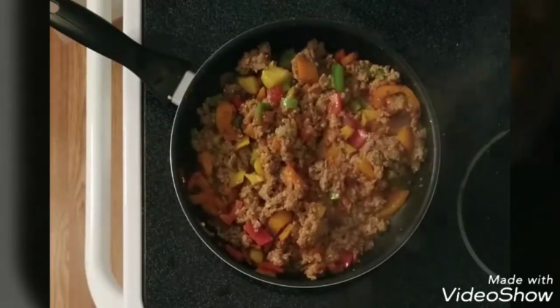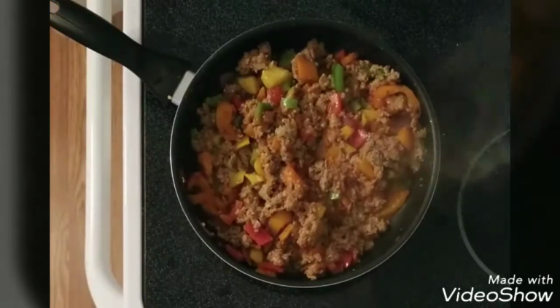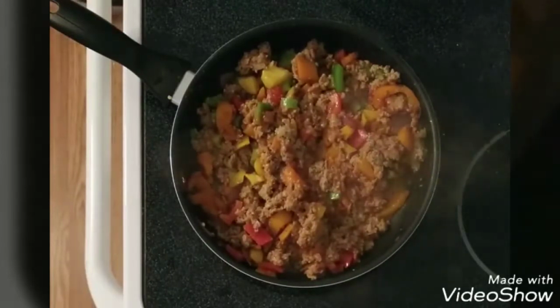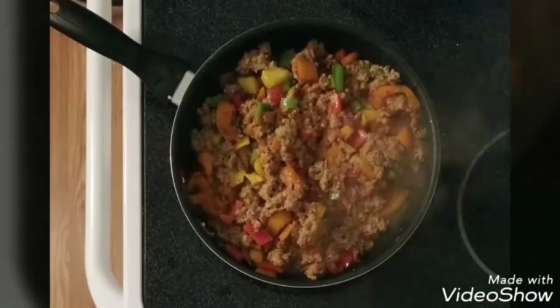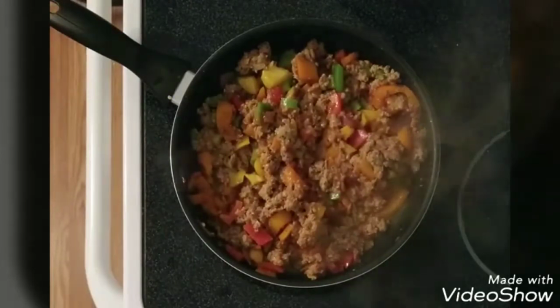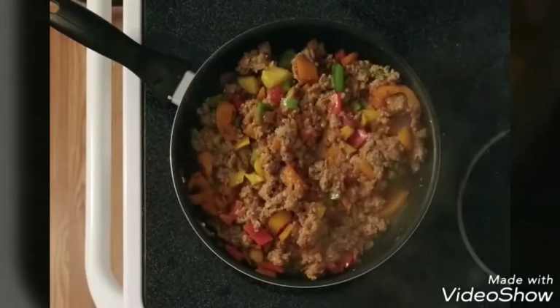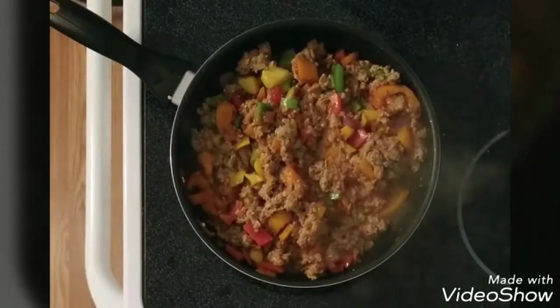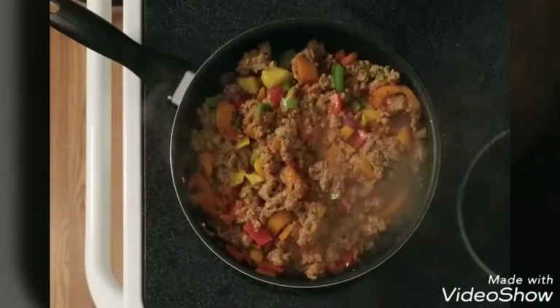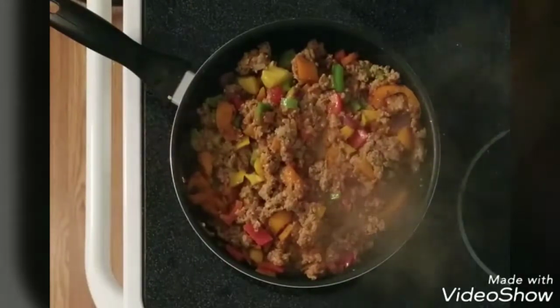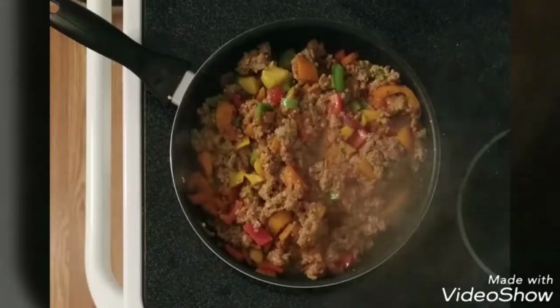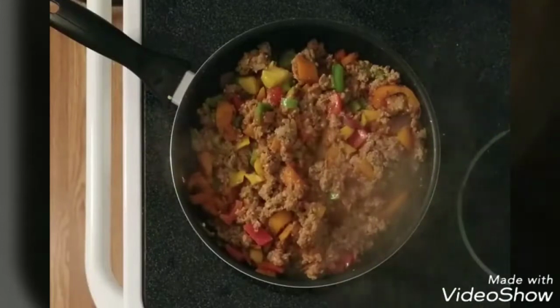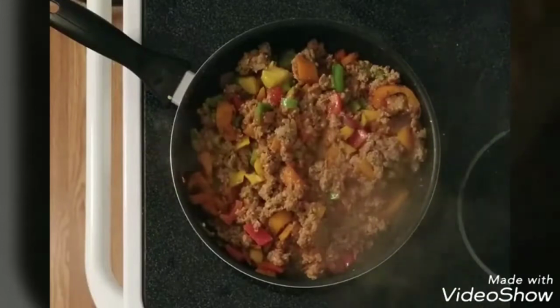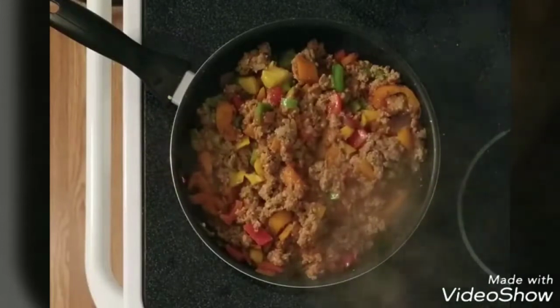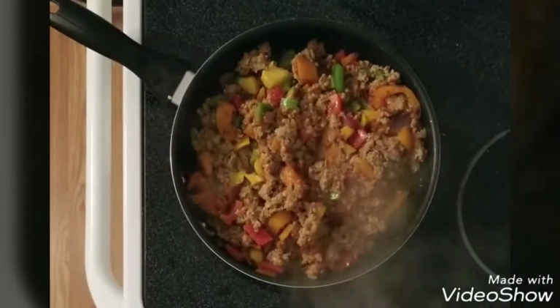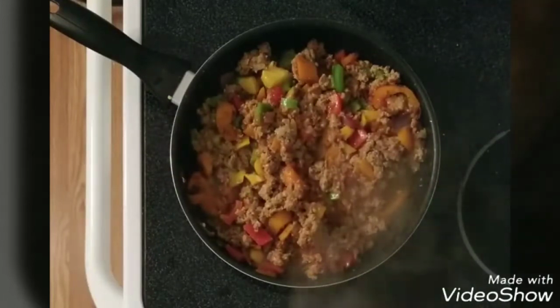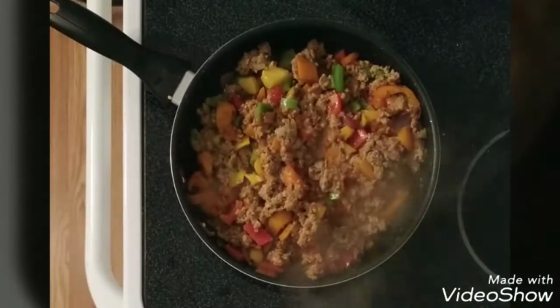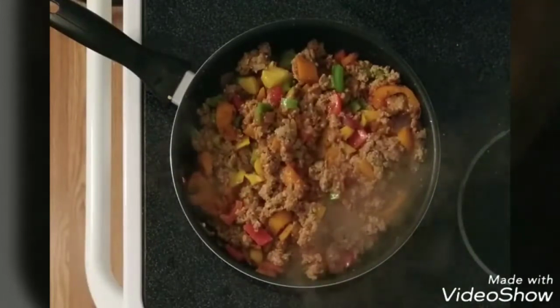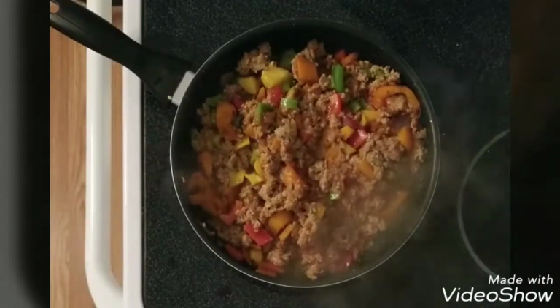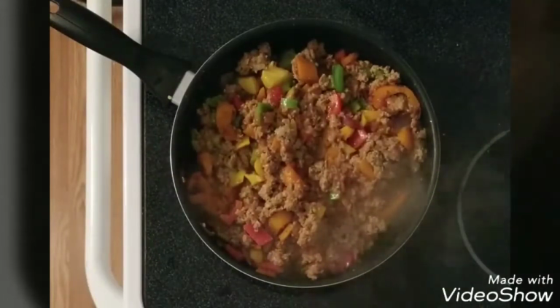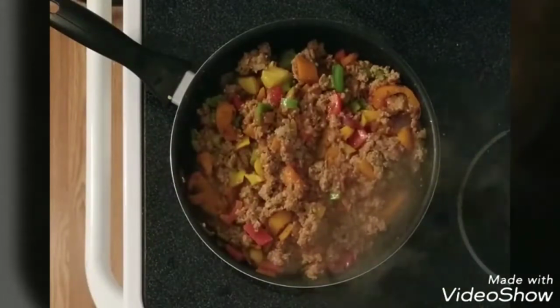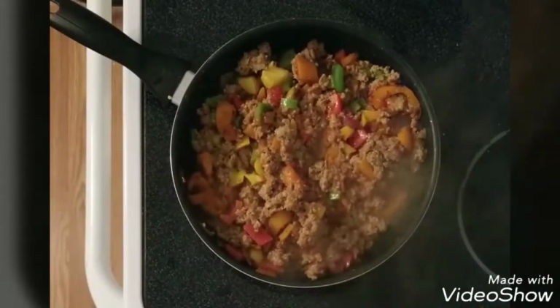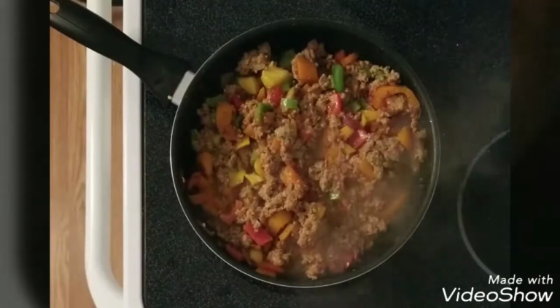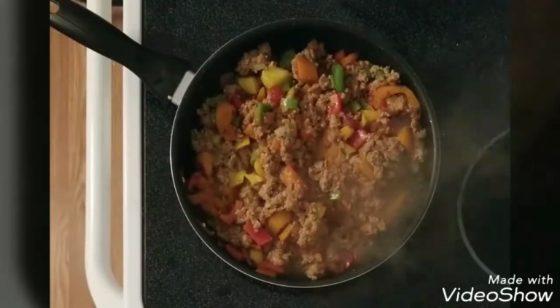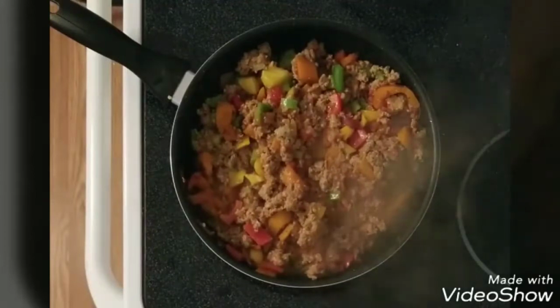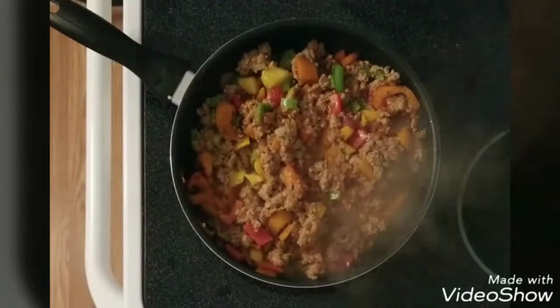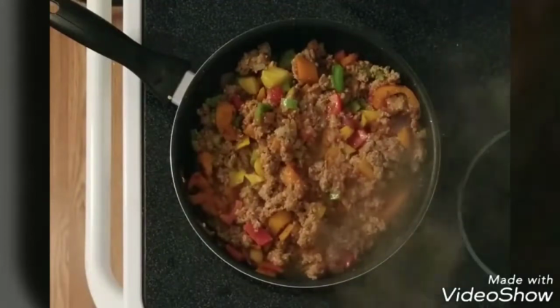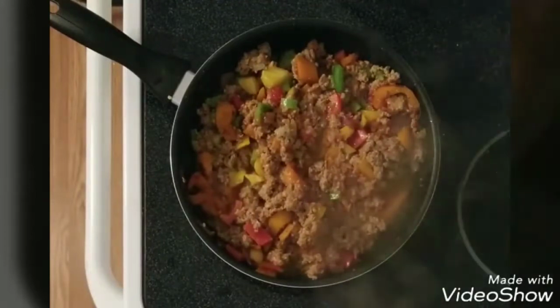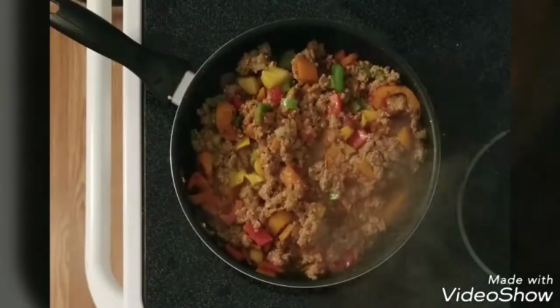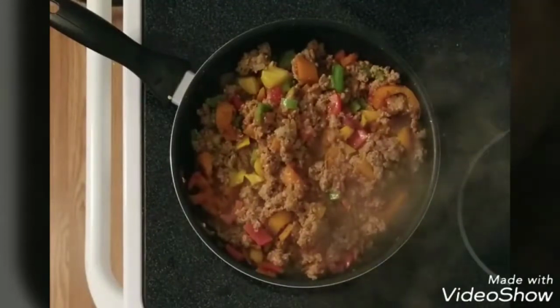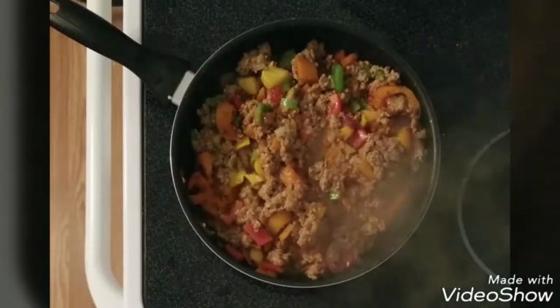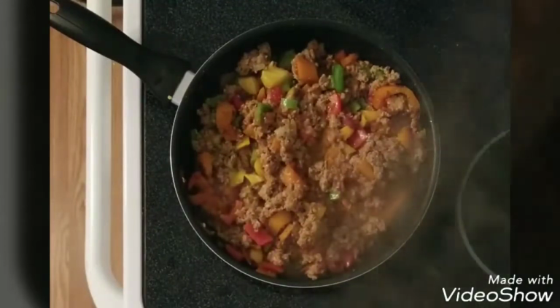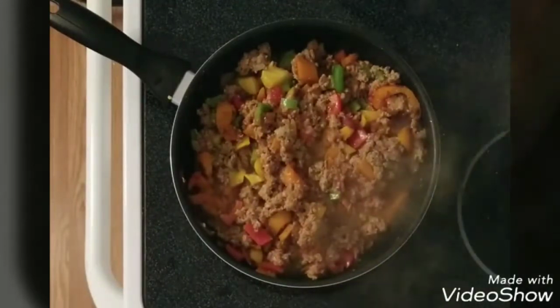We both love it — we can't have enough of it. Now once I've added the meat, I'm just gonna let it sit and cook. It took about 10 to 15 minutes to cook everything, which was great.